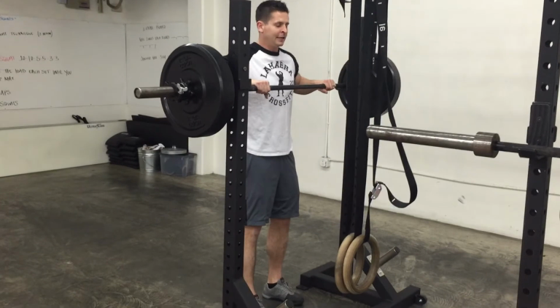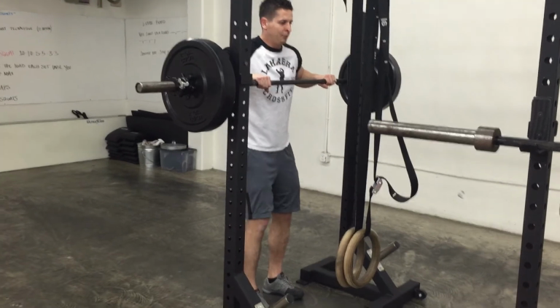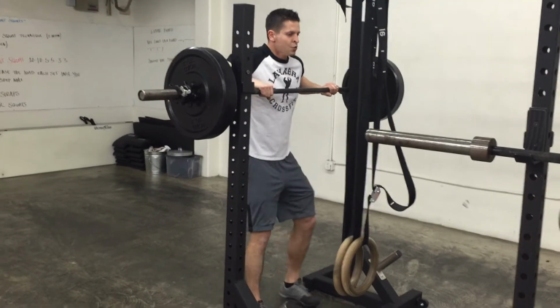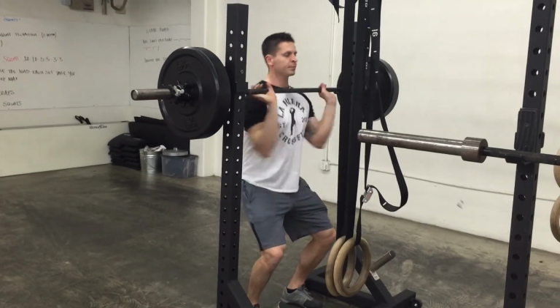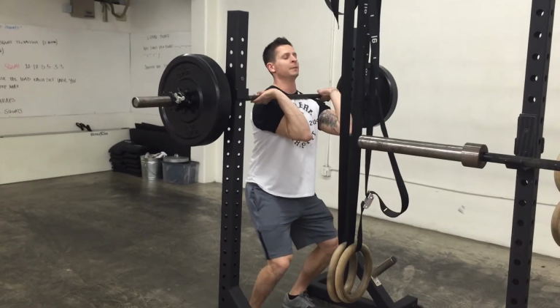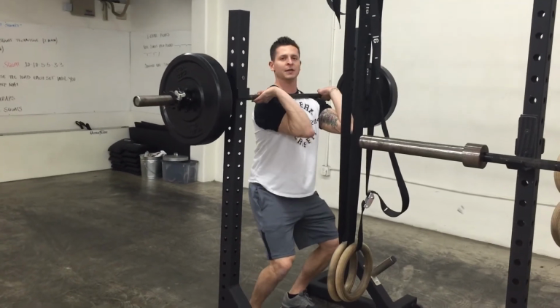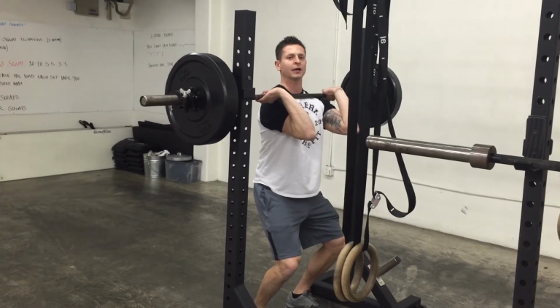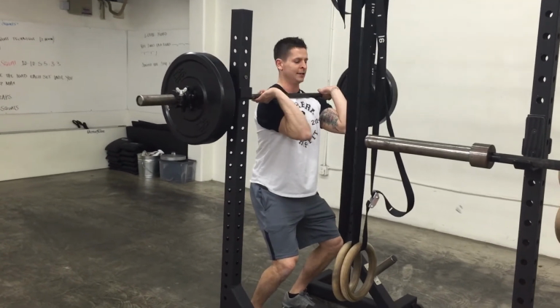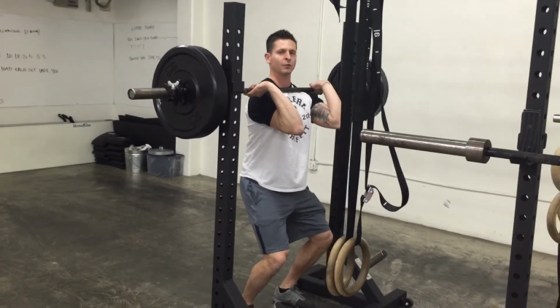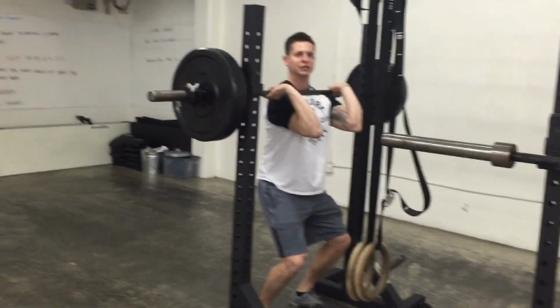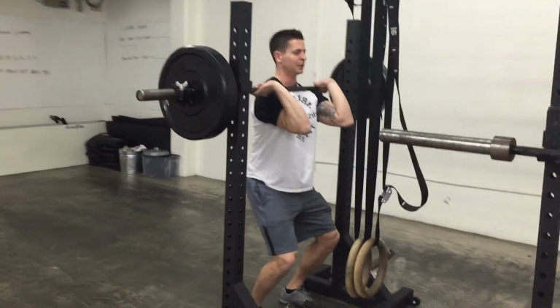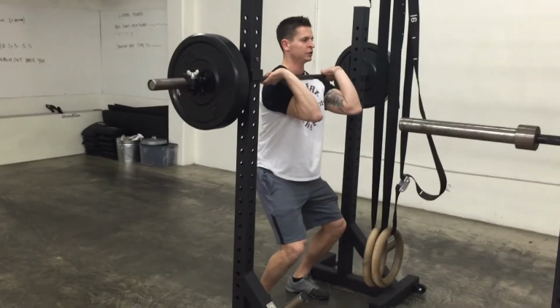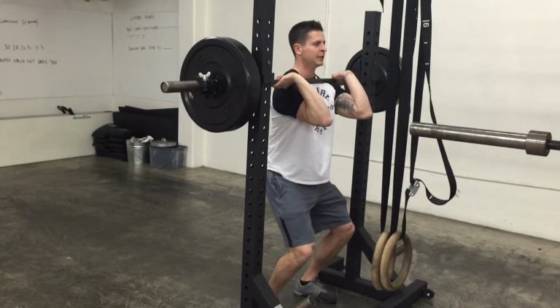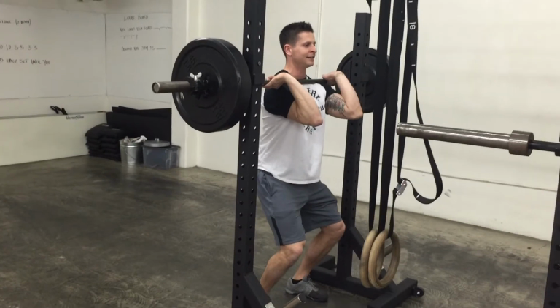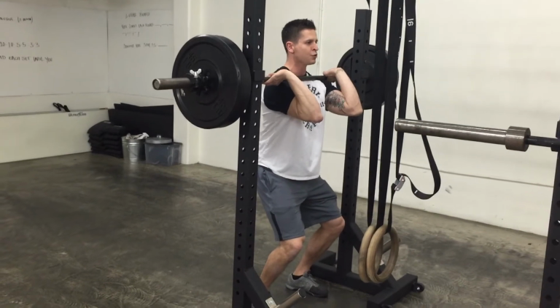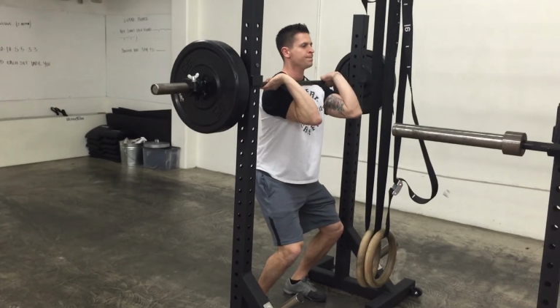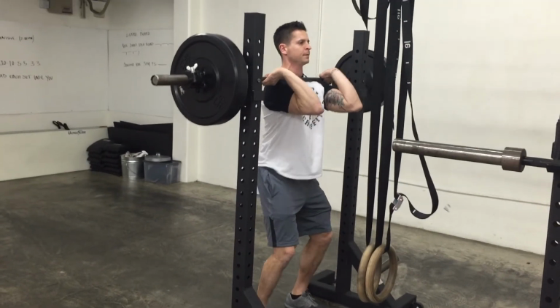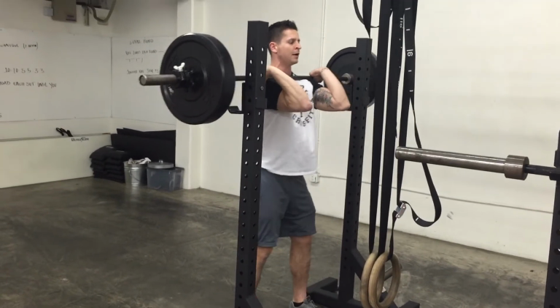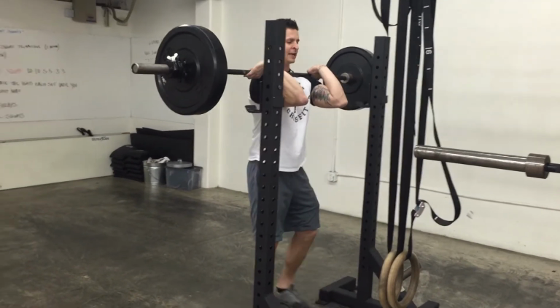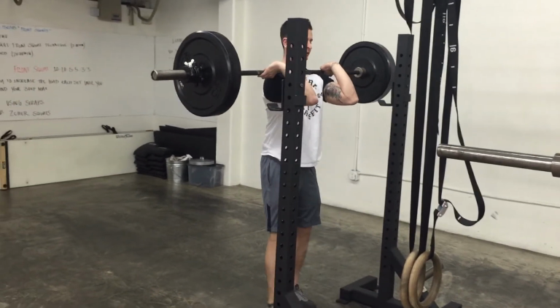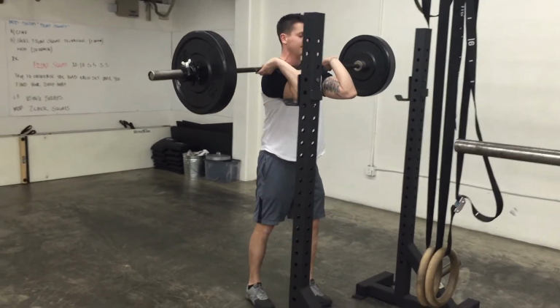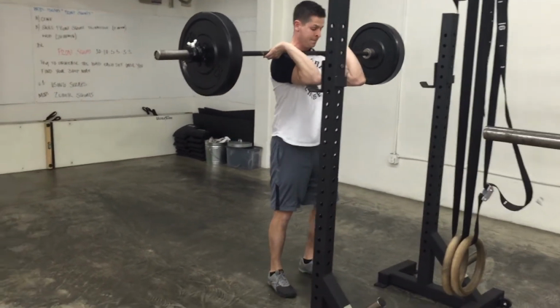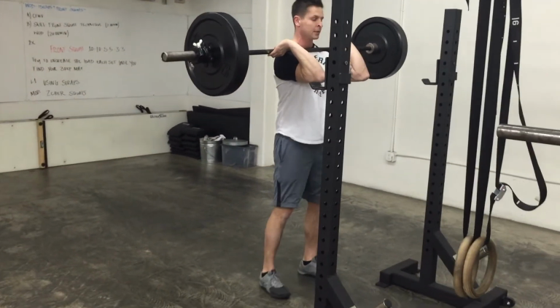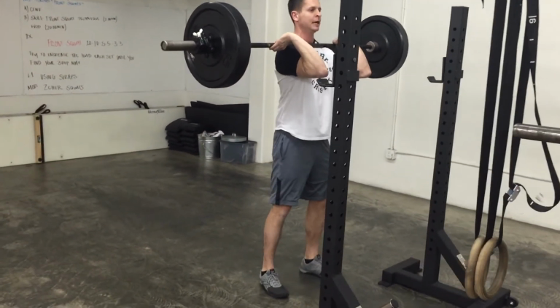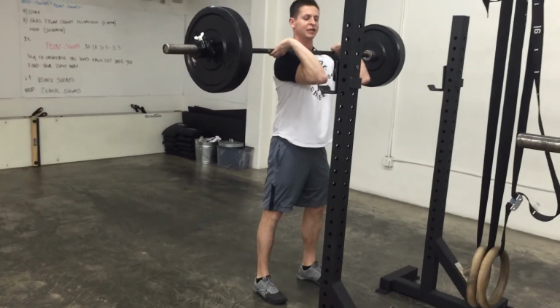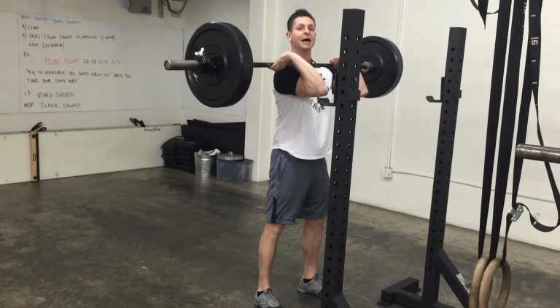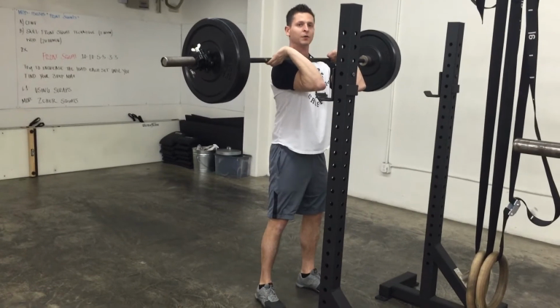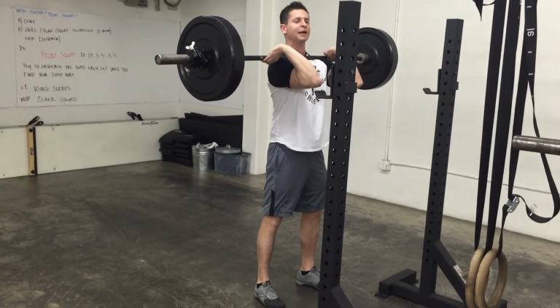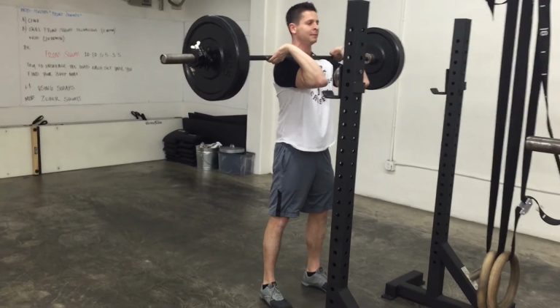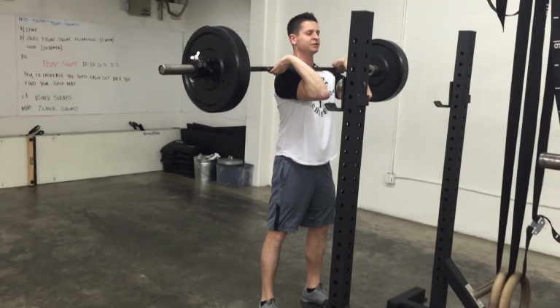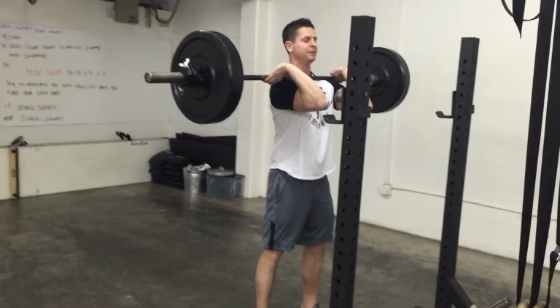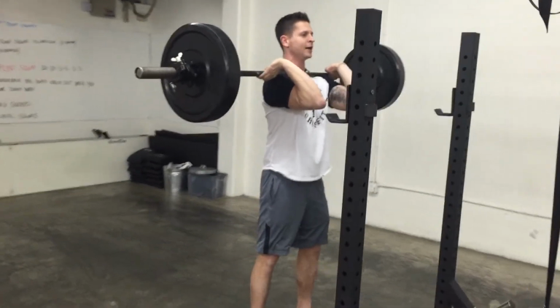Take that deep breath. I'm going to come to the bar, getting it in the front rack position on my shoulders. Take that deep breath, come out of it, step out of that squat stand. And I'm just going to keep my elbows up — I need to keep my elbows up to keep the weight up.